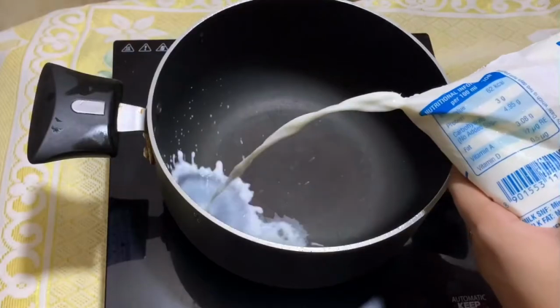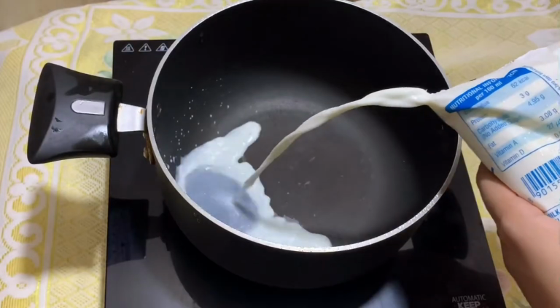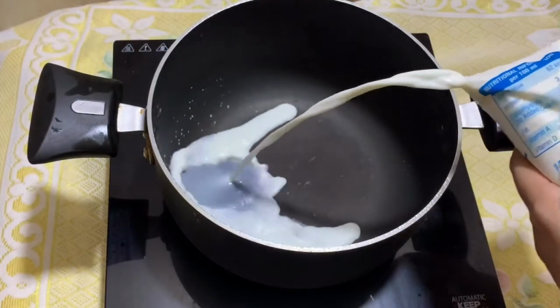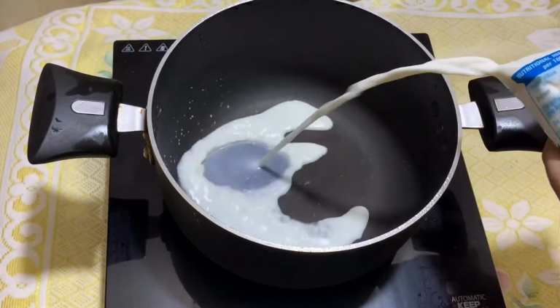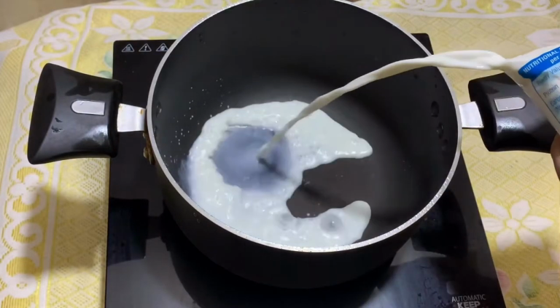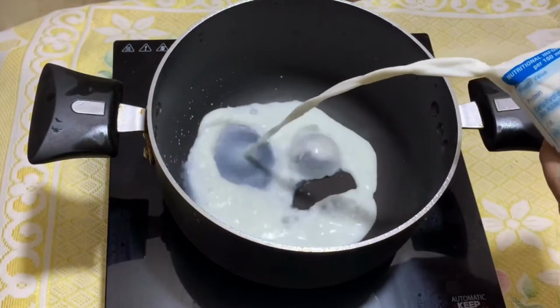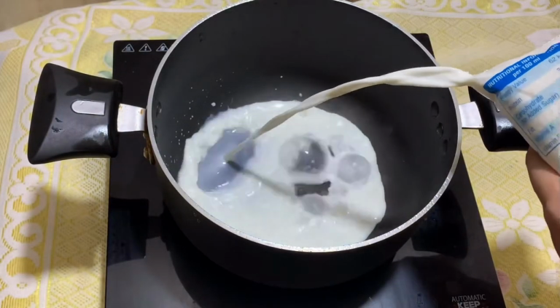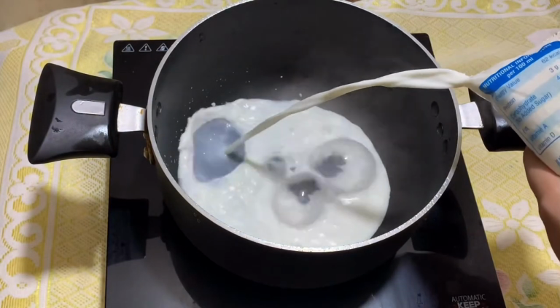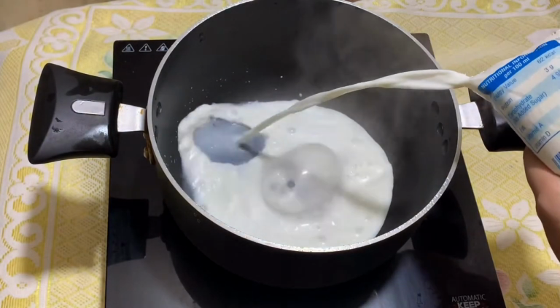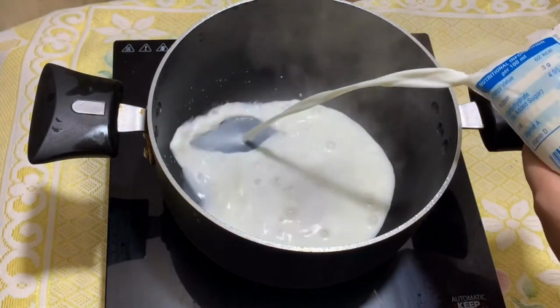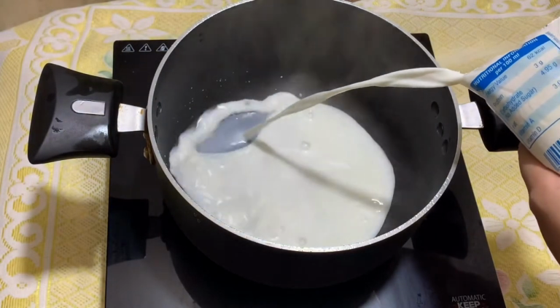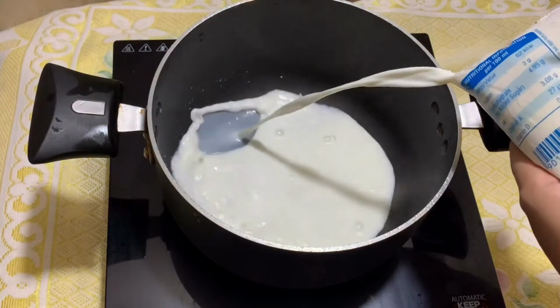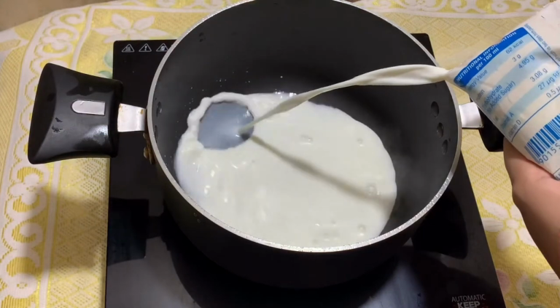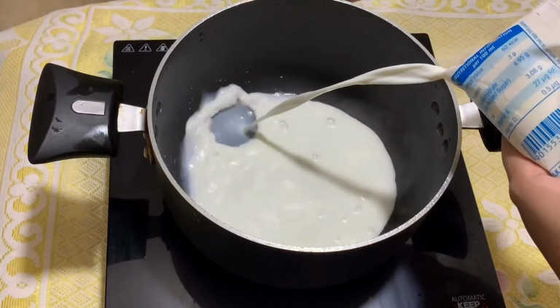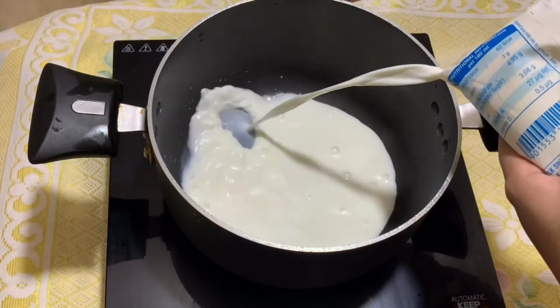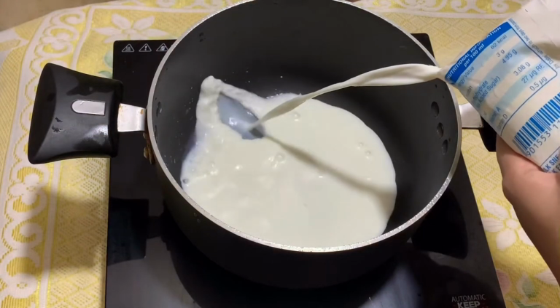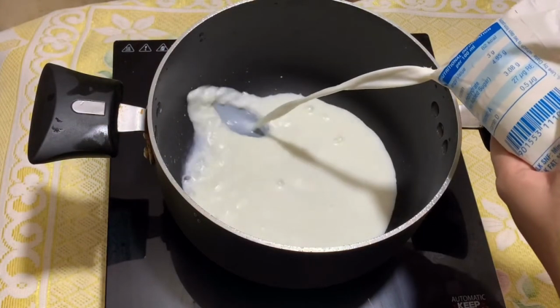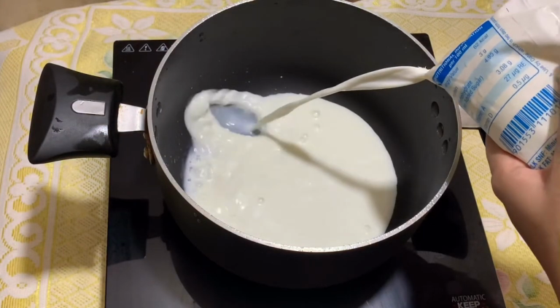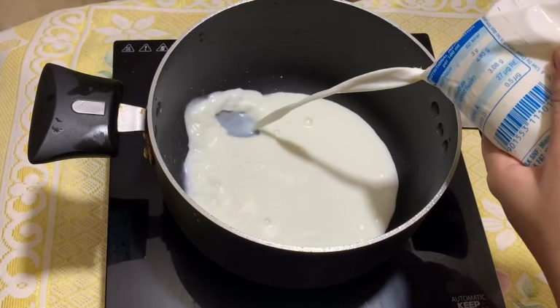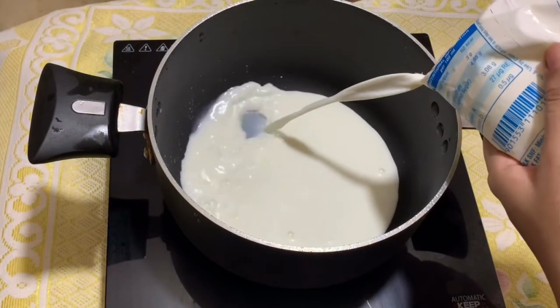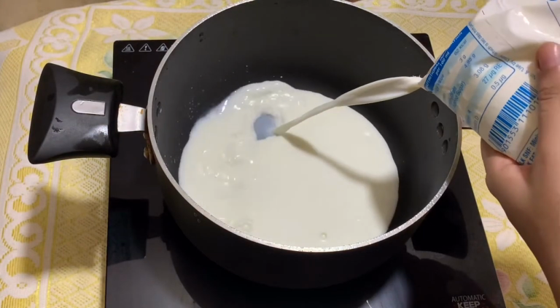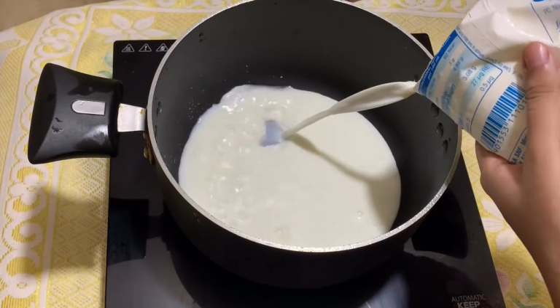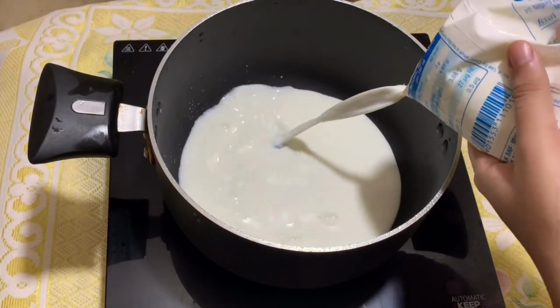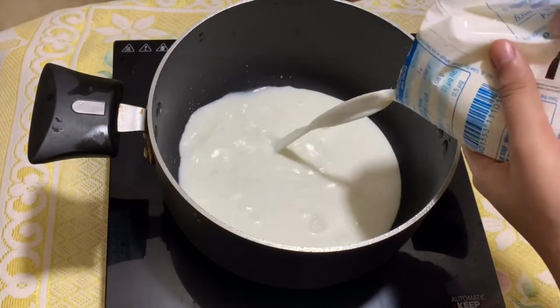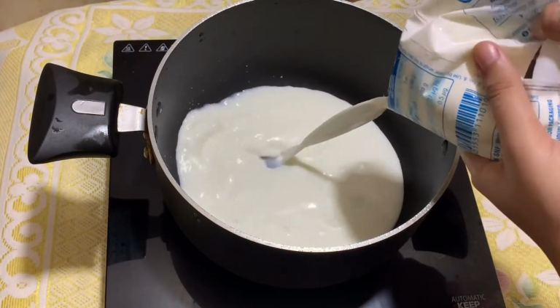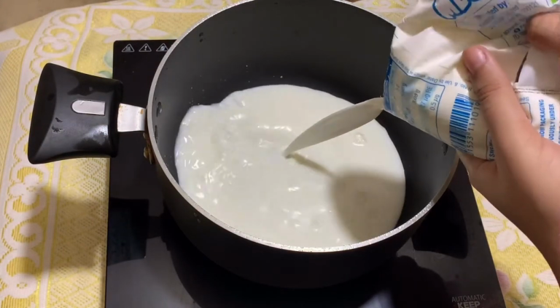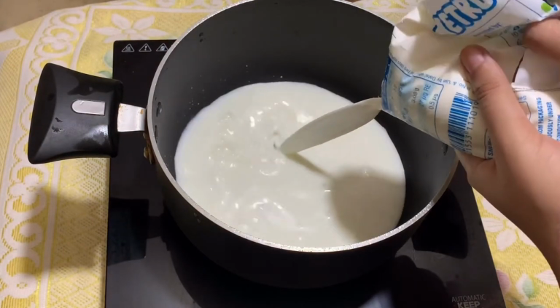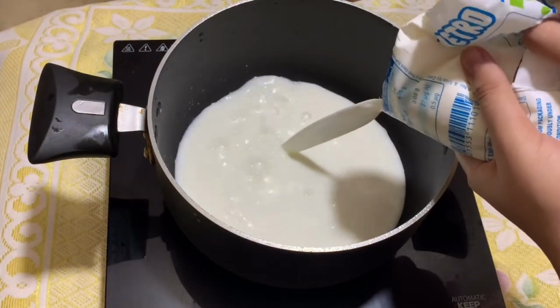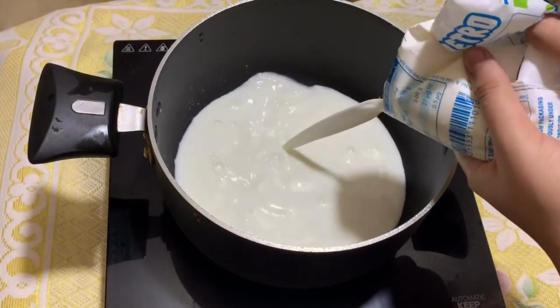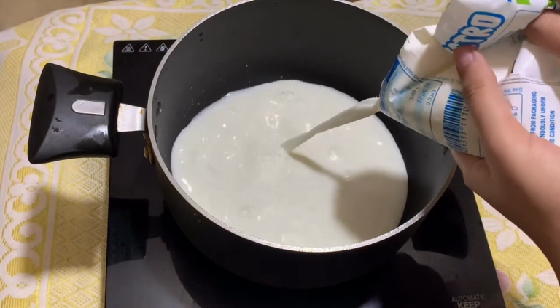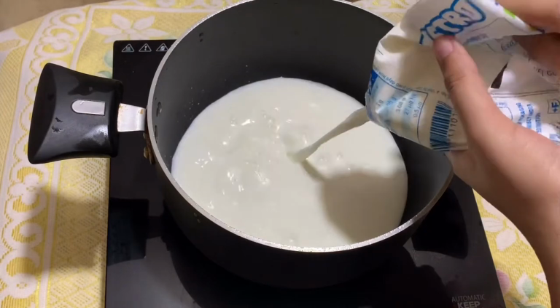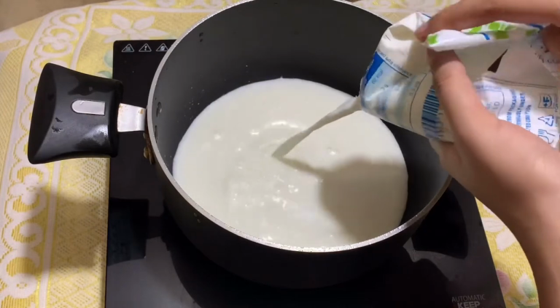I am taking 250 ml of milk here. There are no specific measurements in this recipe — you can adjust the measurements as you like.